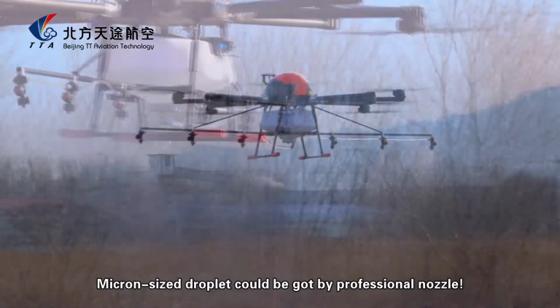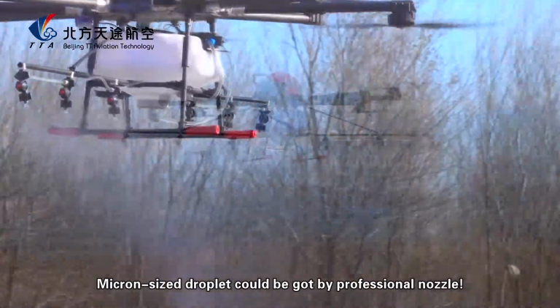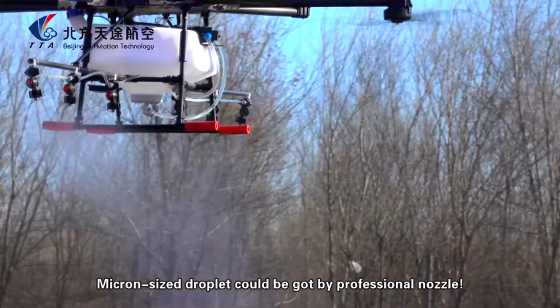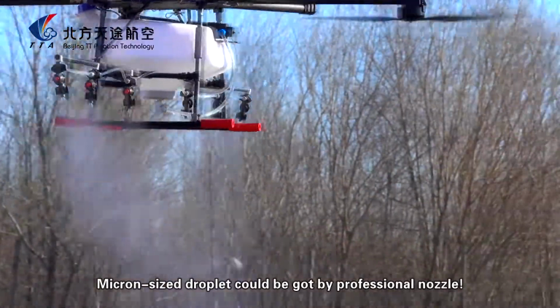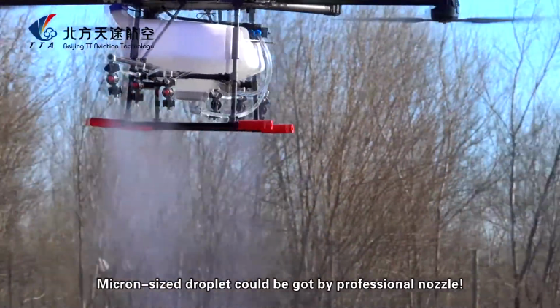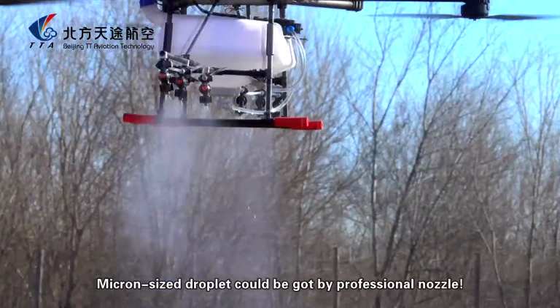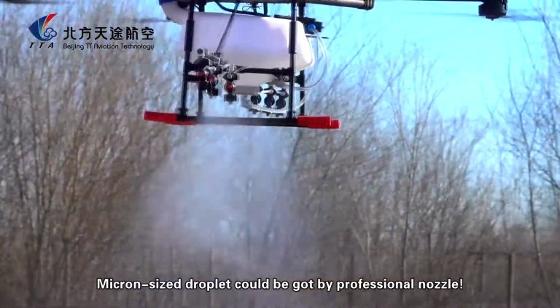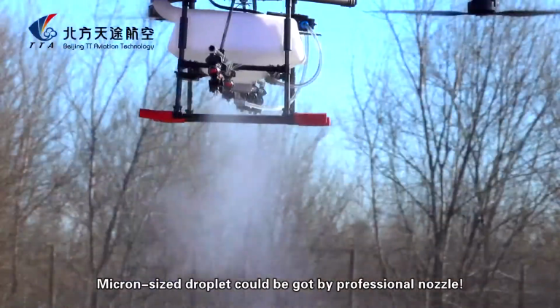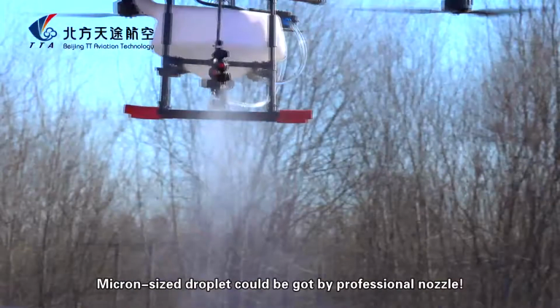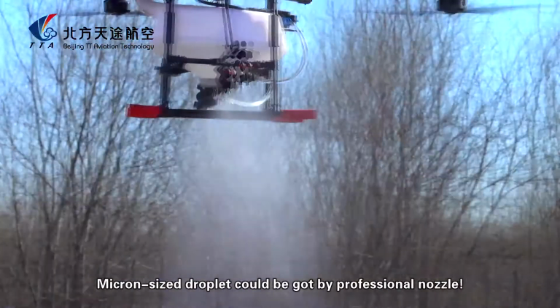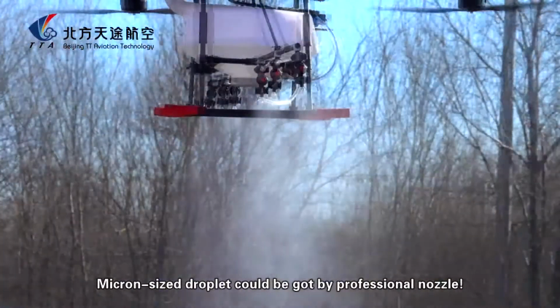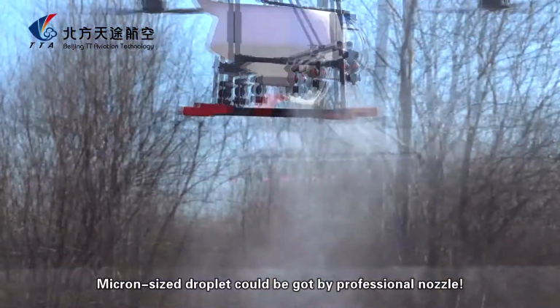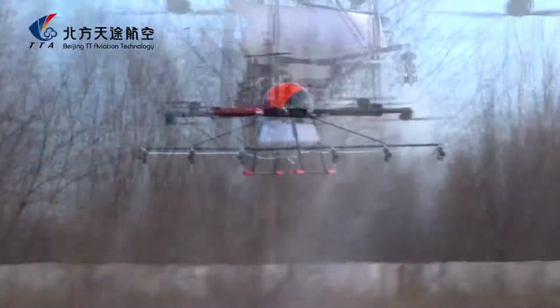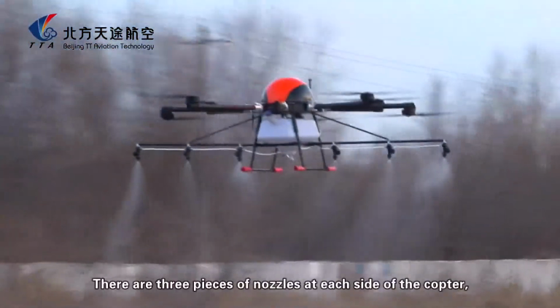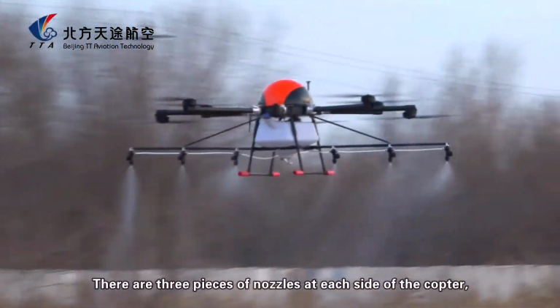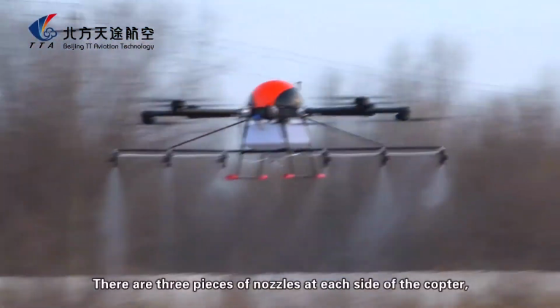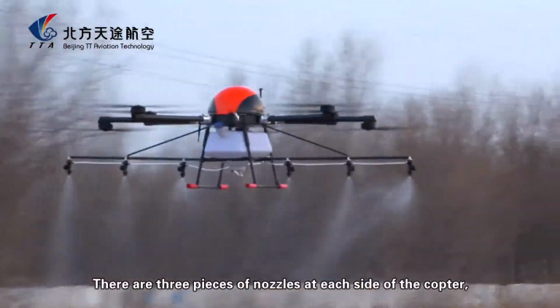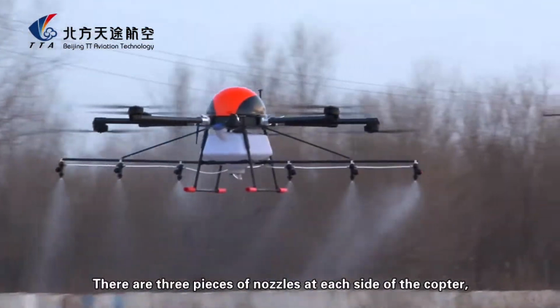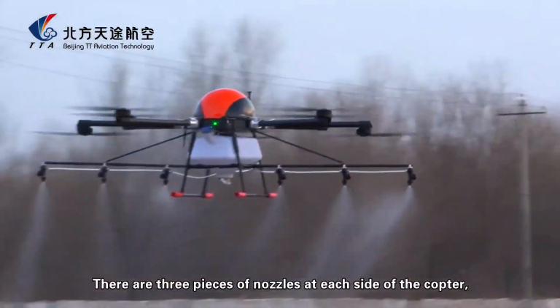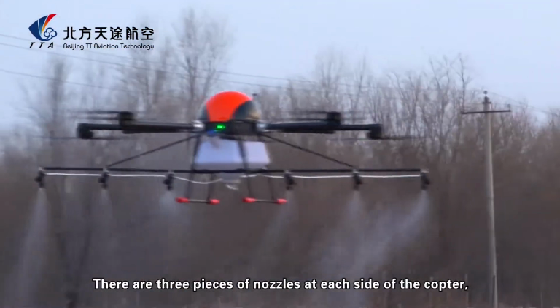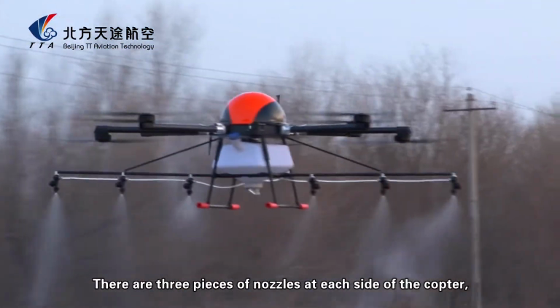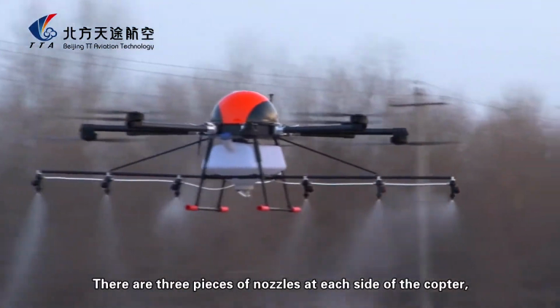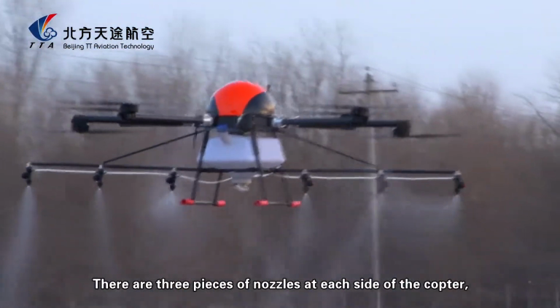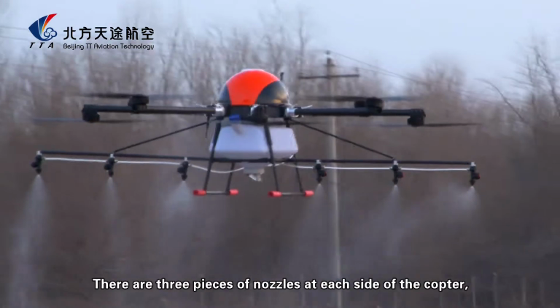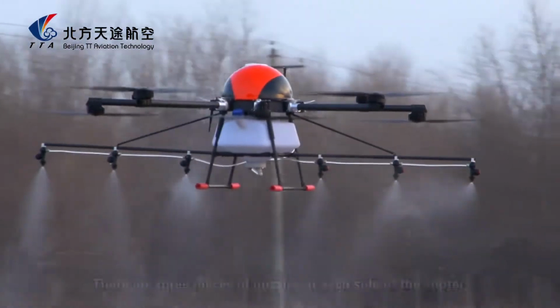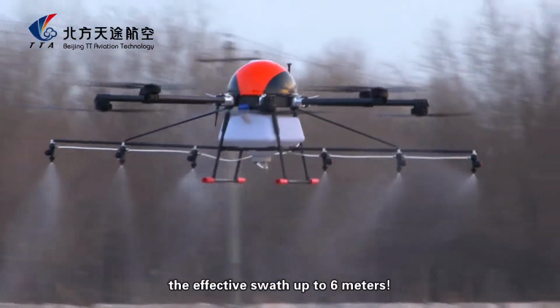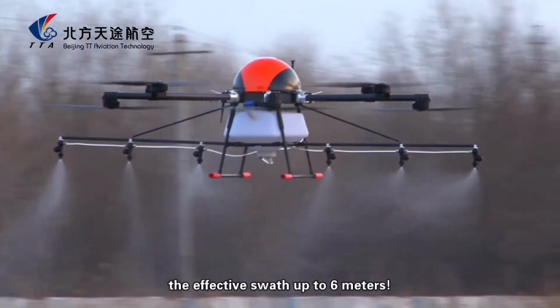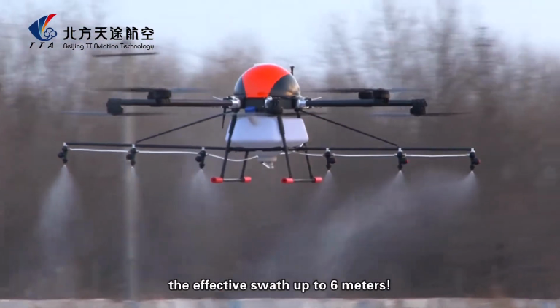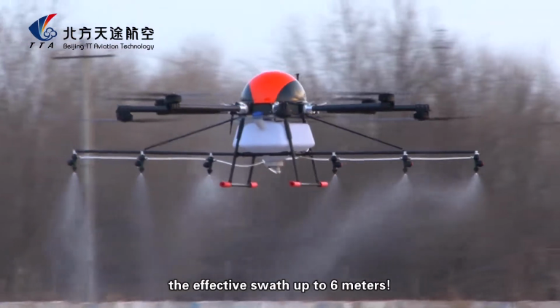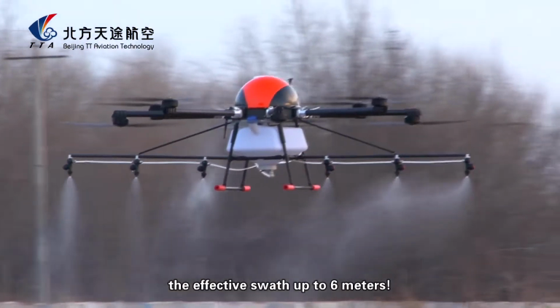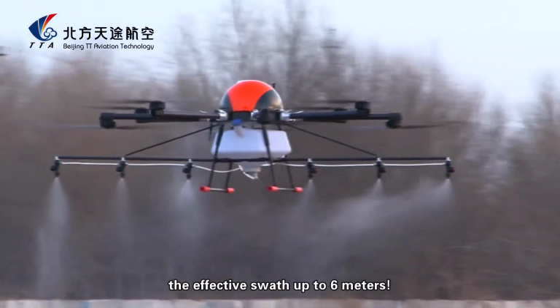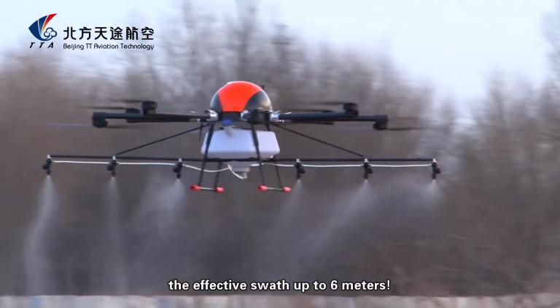Micron-size droplets can be produced by the professional nozzles. There are three nozzles on each side of the copter, with an effective spray width of up to 6 meters.